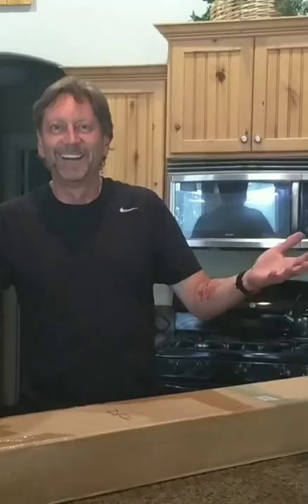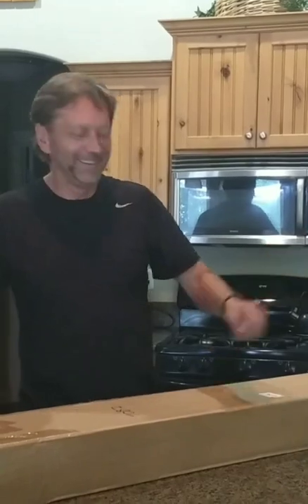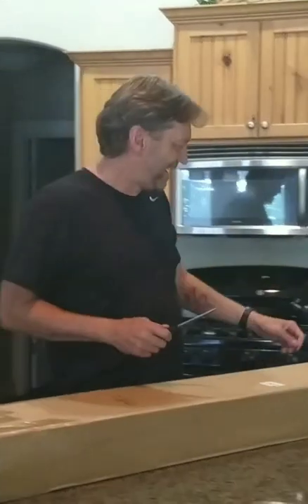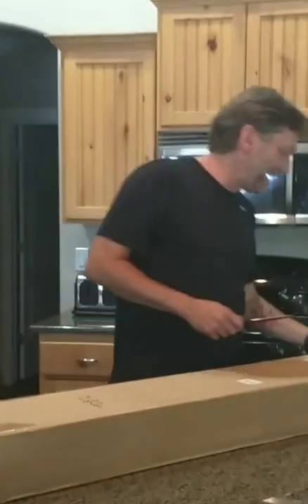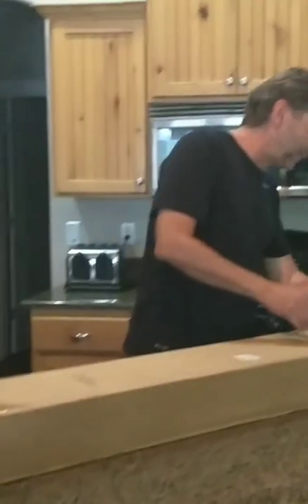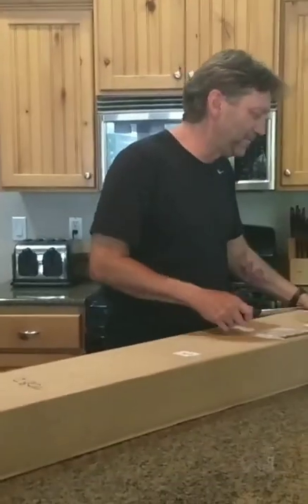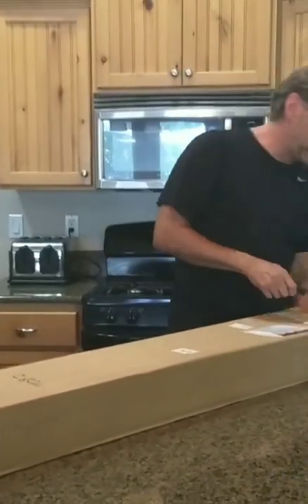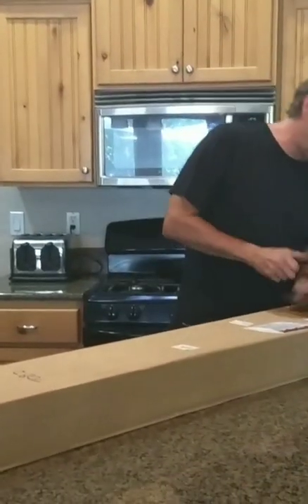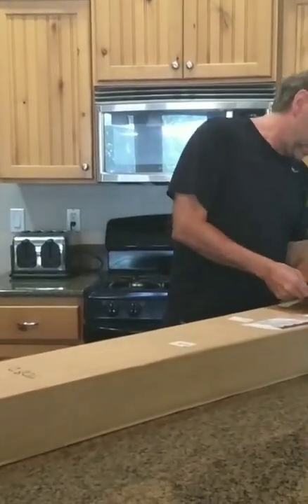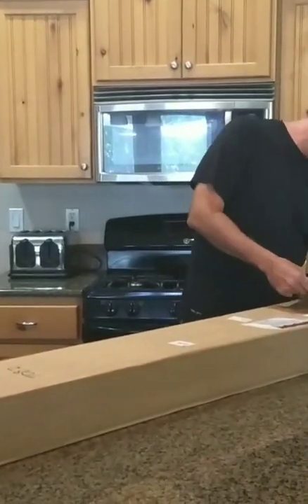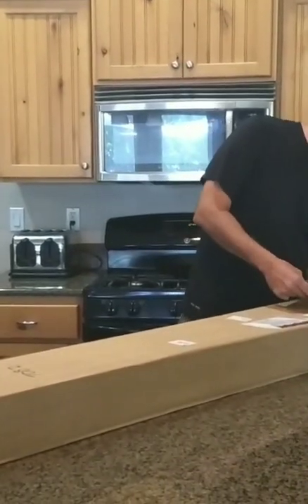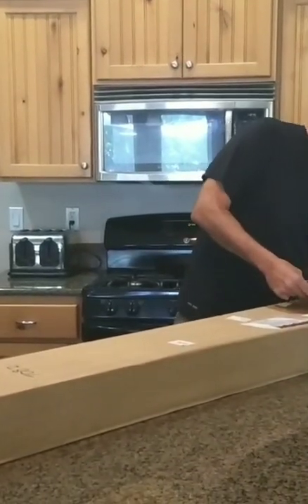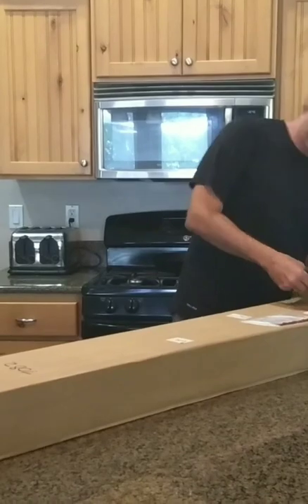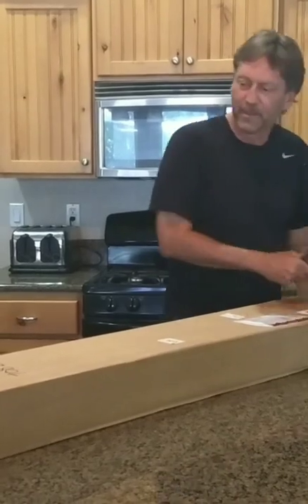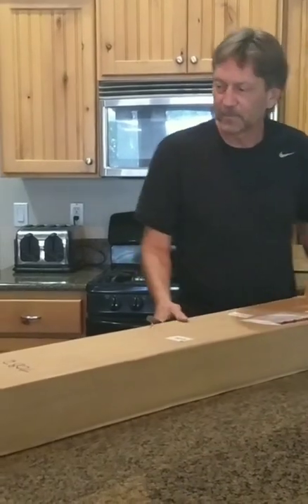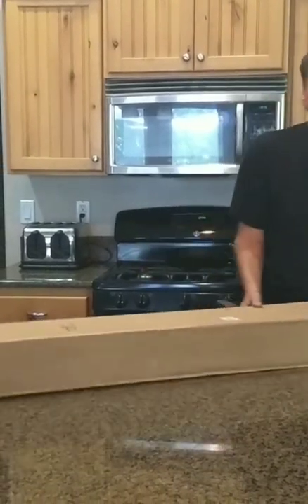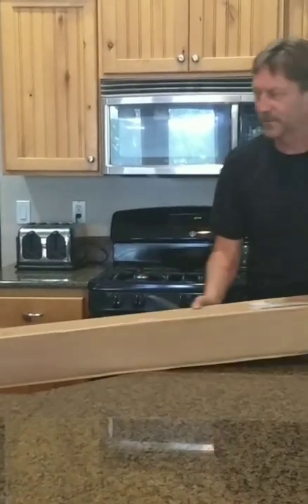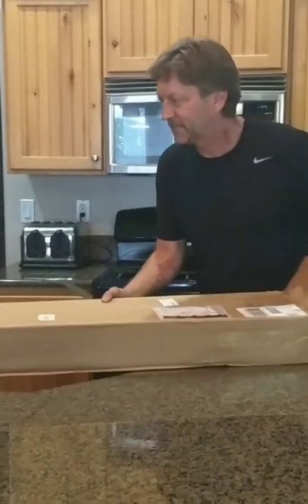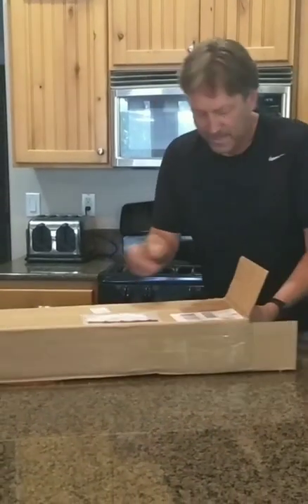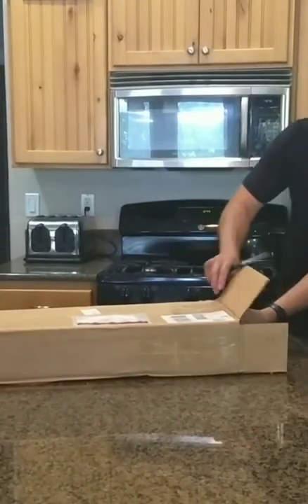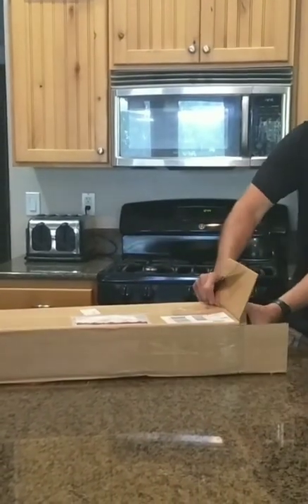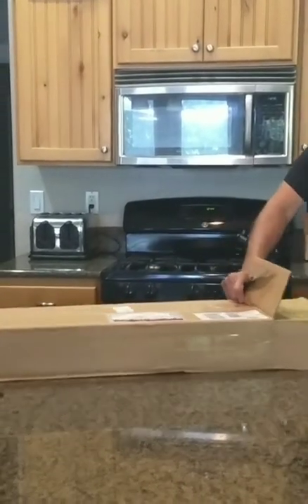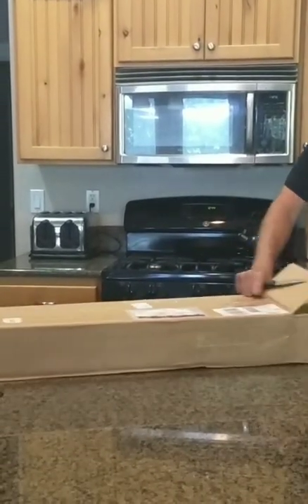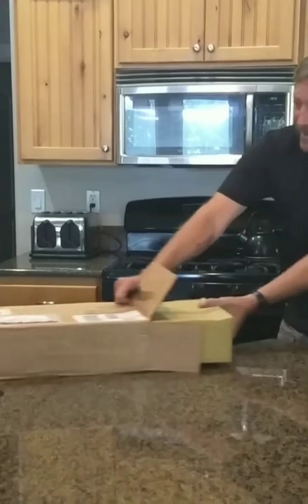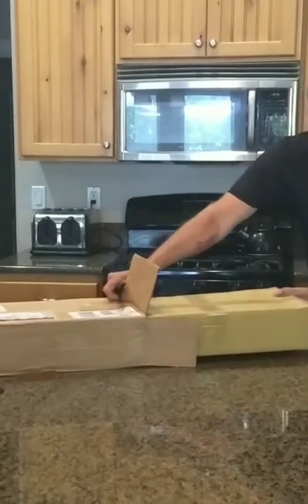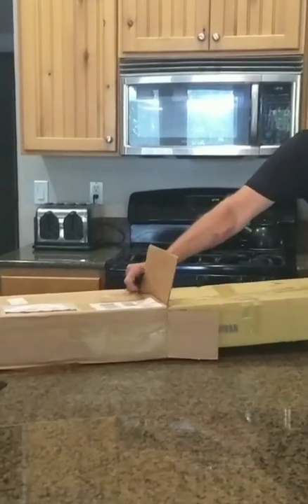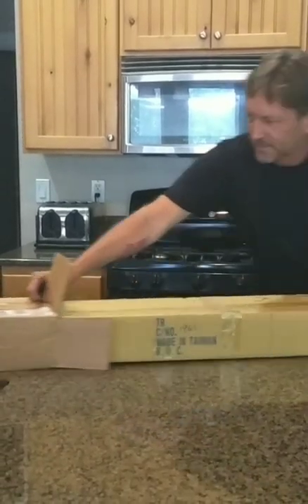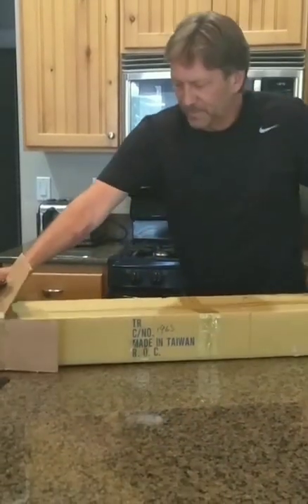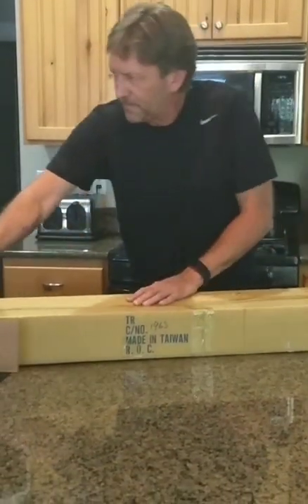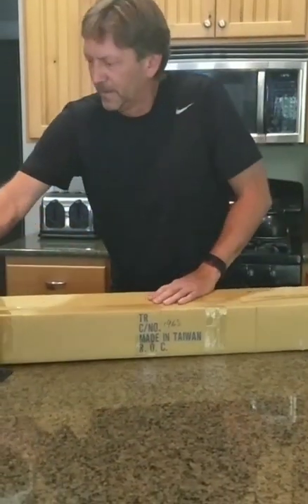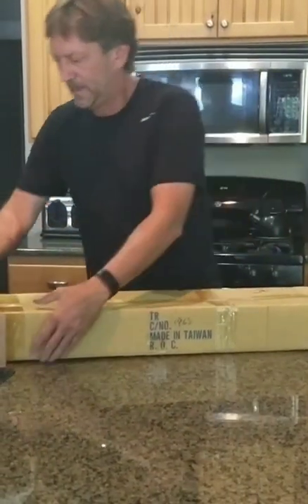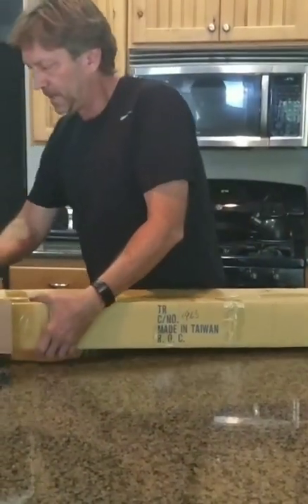First time with the cameraman — my daughter — but I wanted to film this. Welcome back to Dad's Garage everyone. It's an exciting day. The FedEx guy just dropped this off and made my whole day.